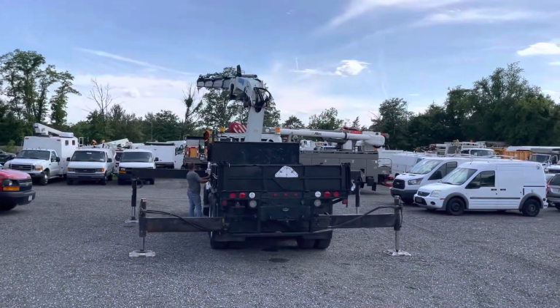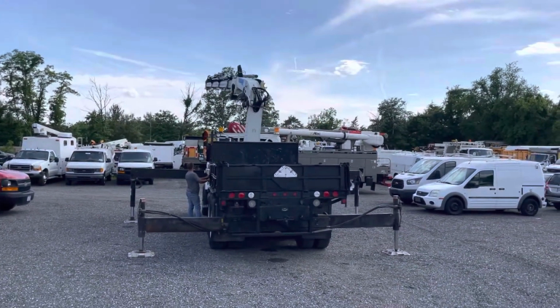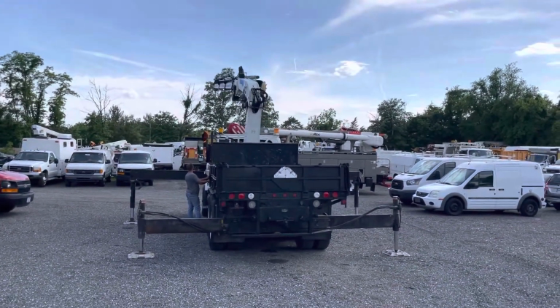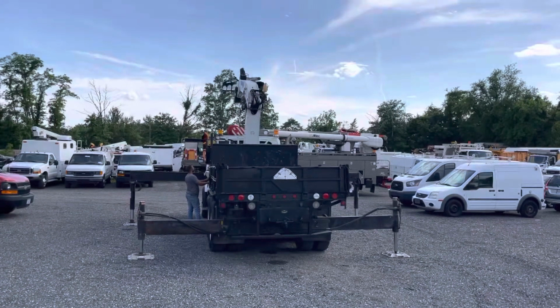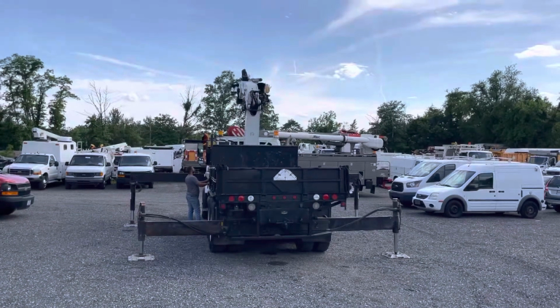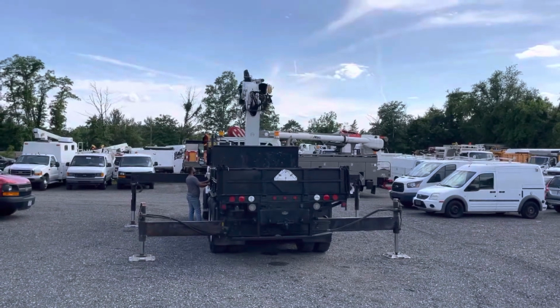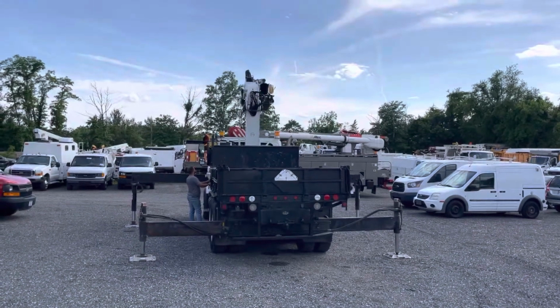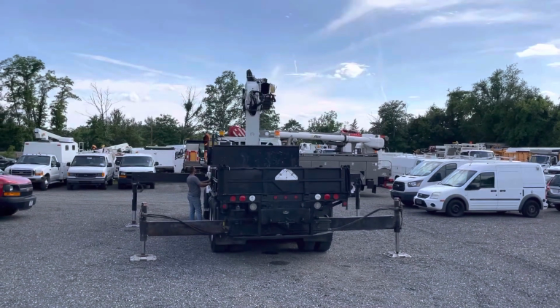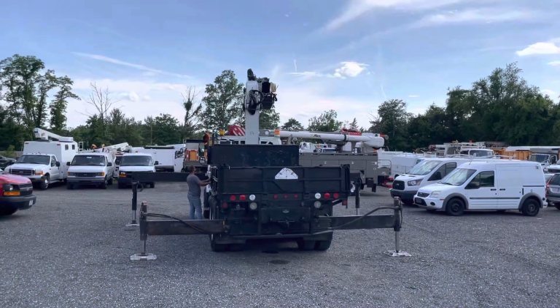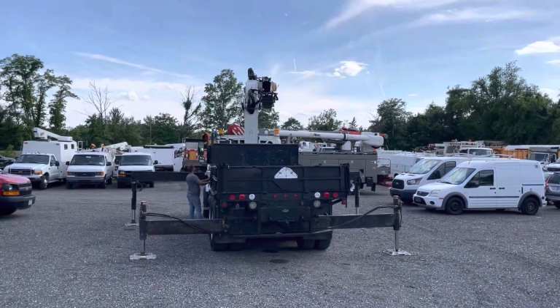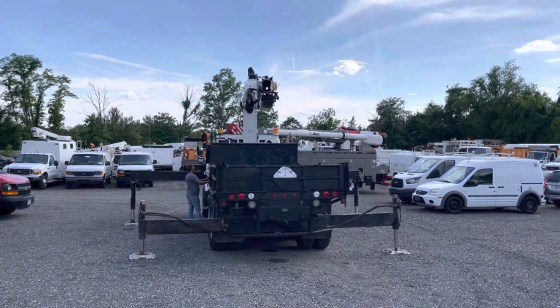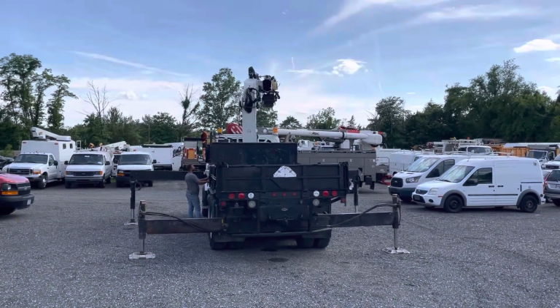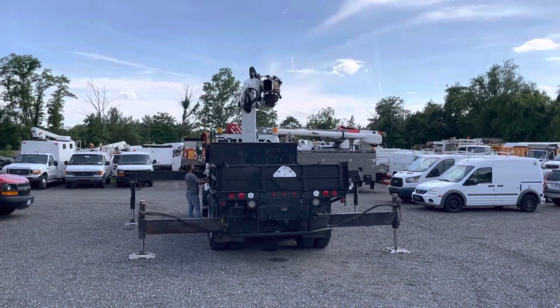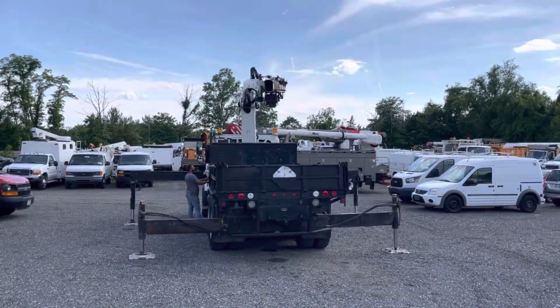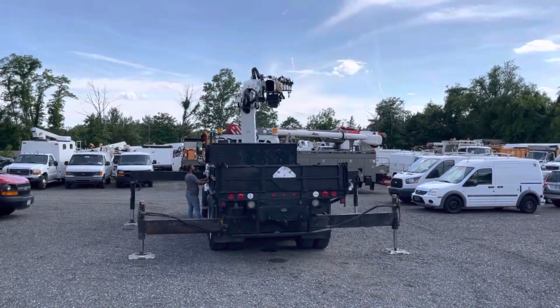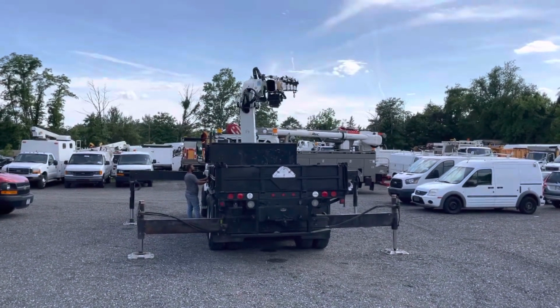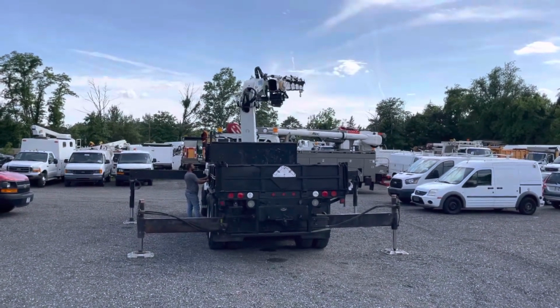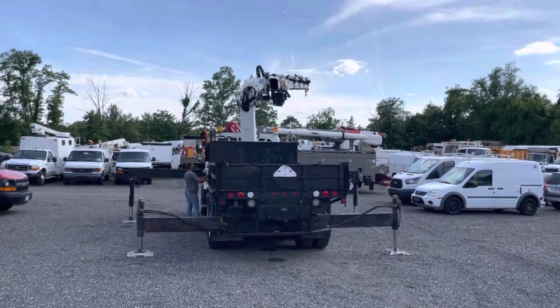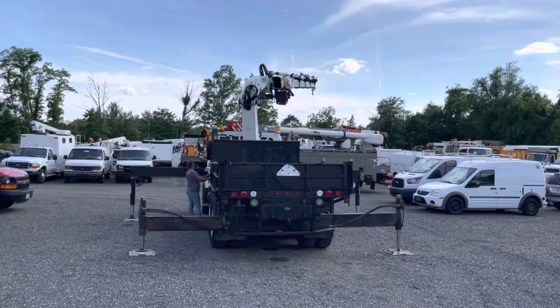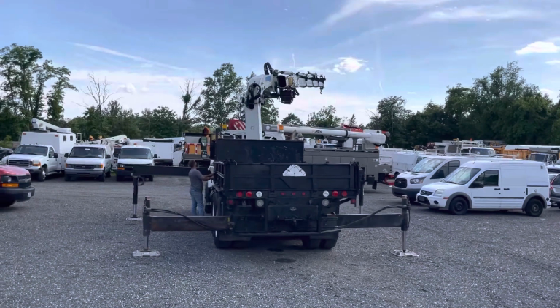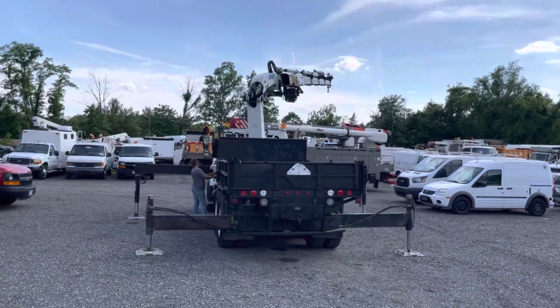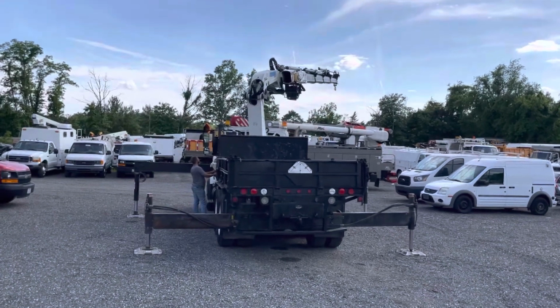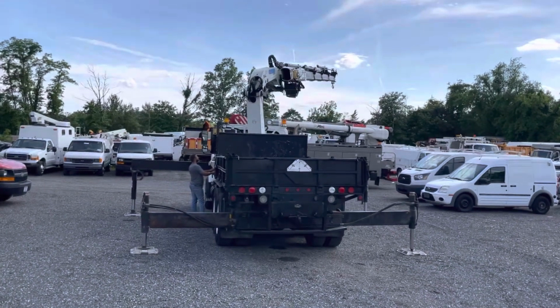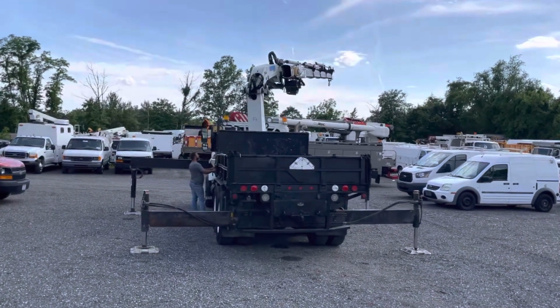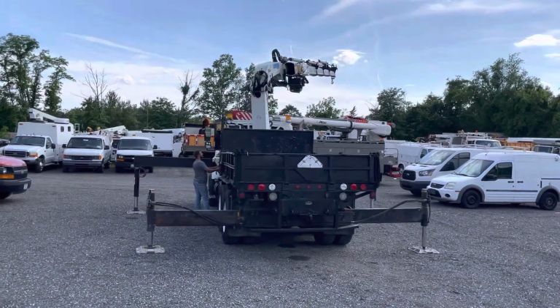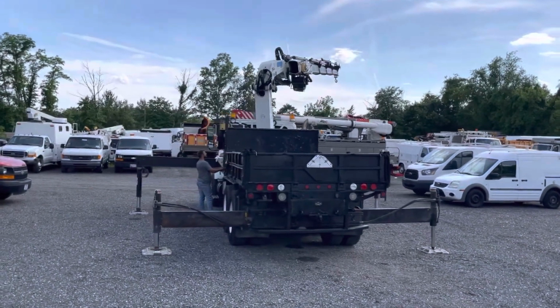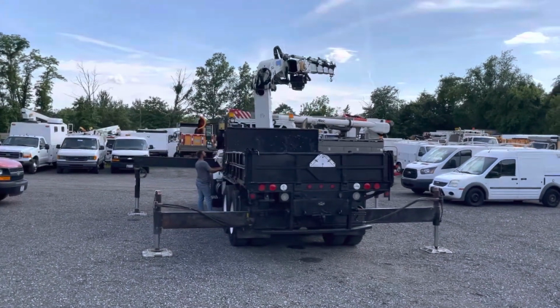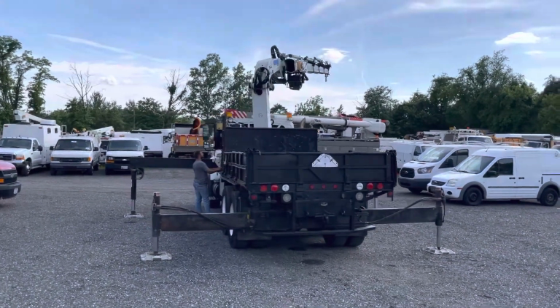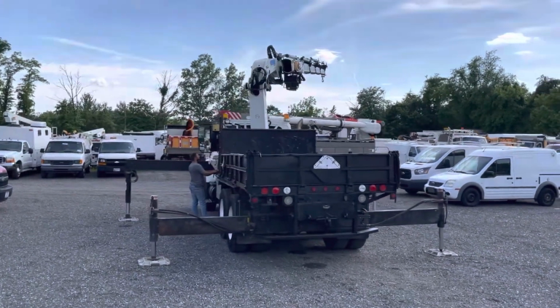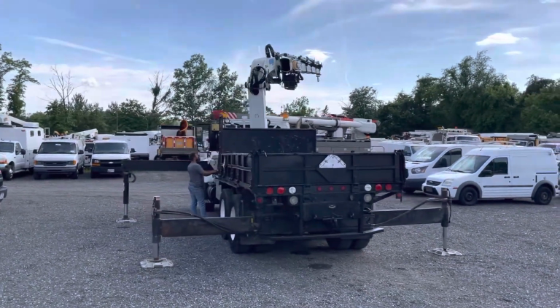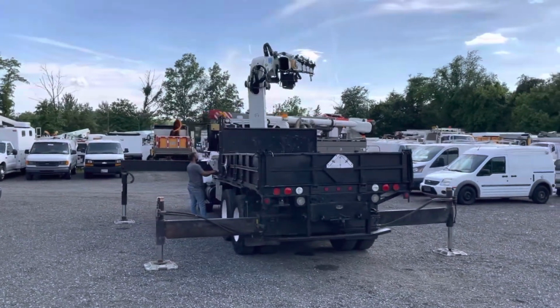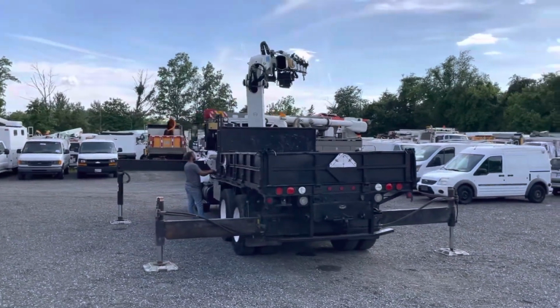This truck's in really nice condition — only 54,000 miles. Fleet maintained and owned. It's in really nice shape.